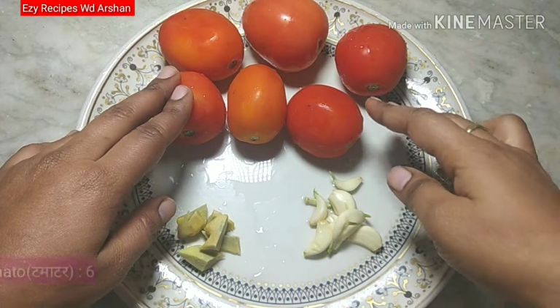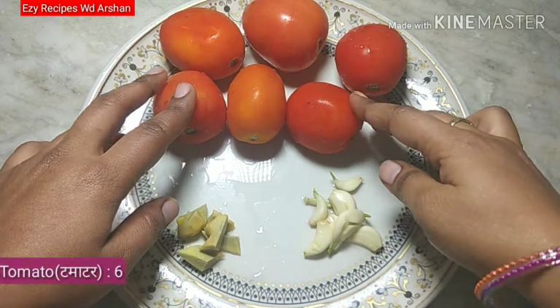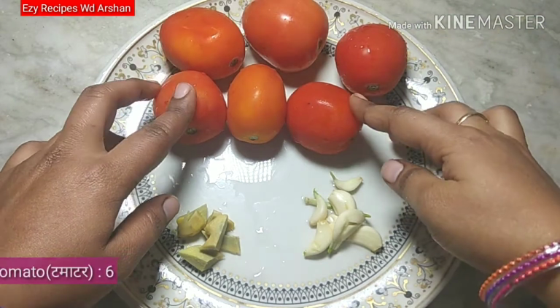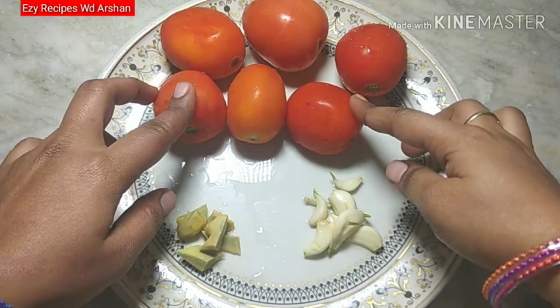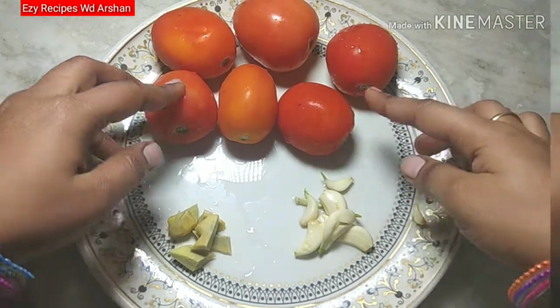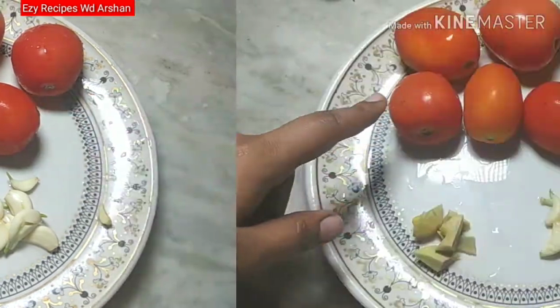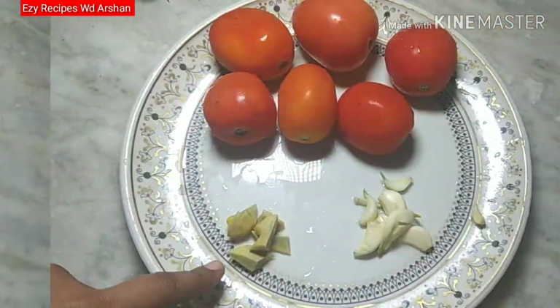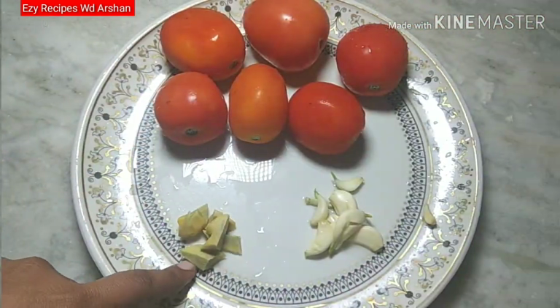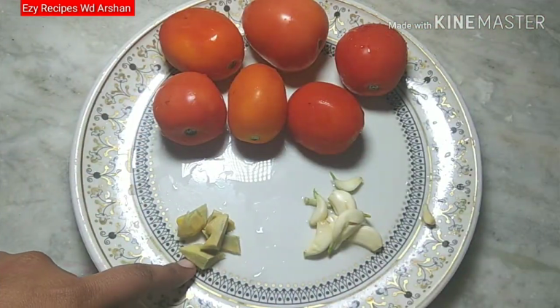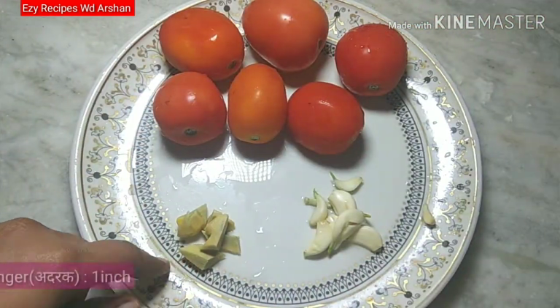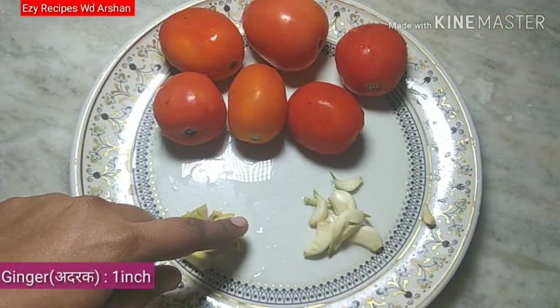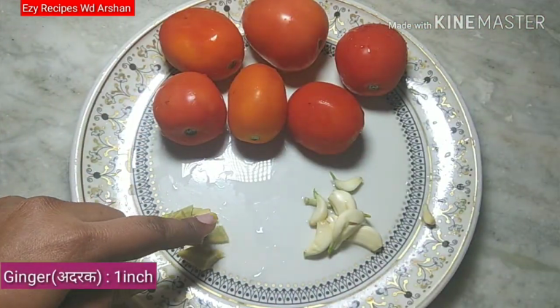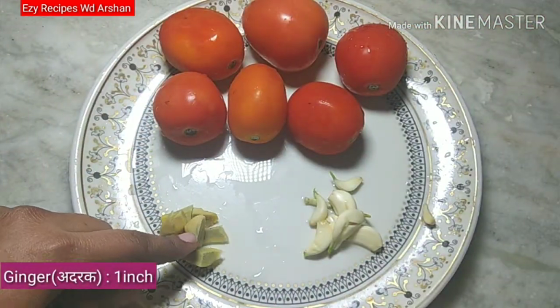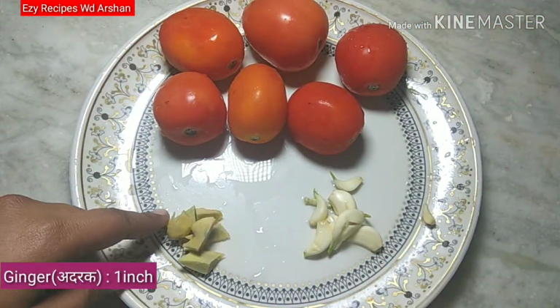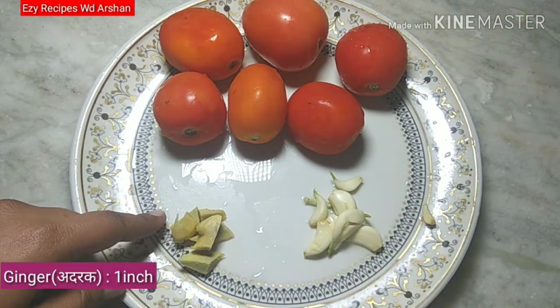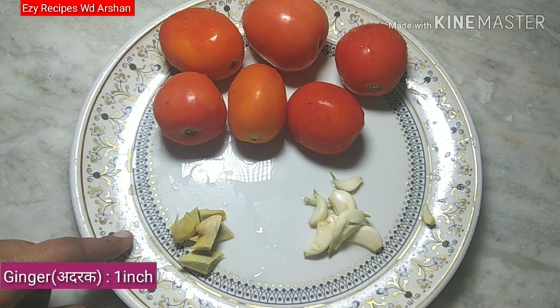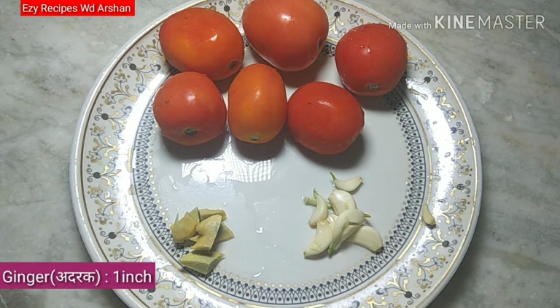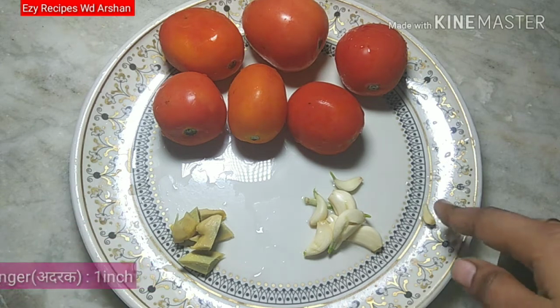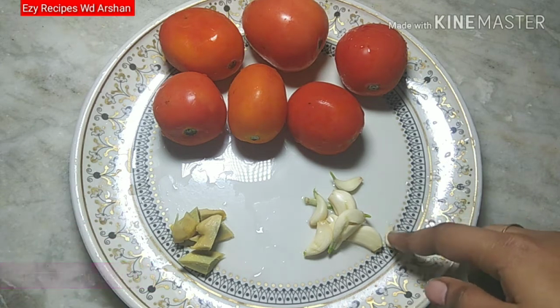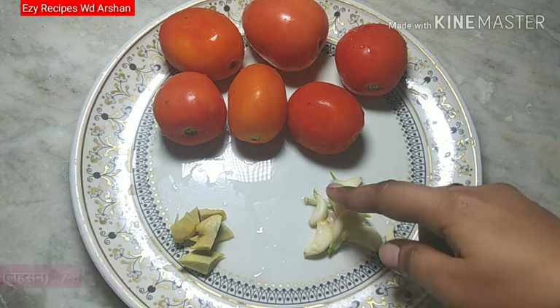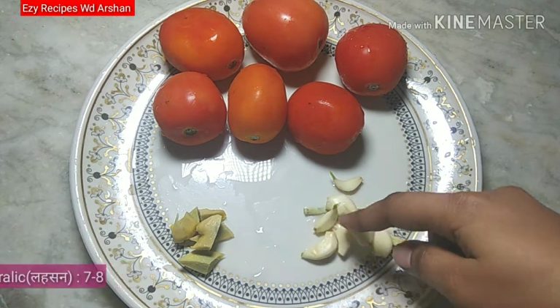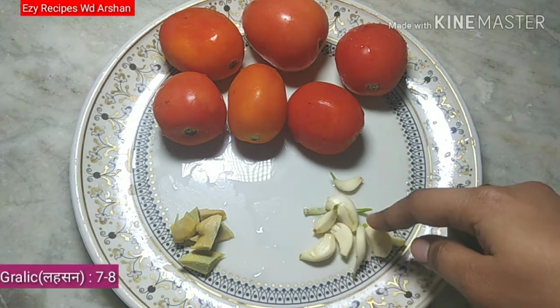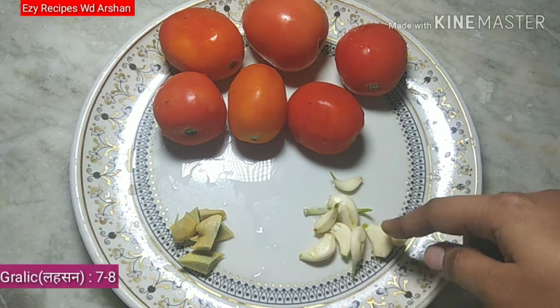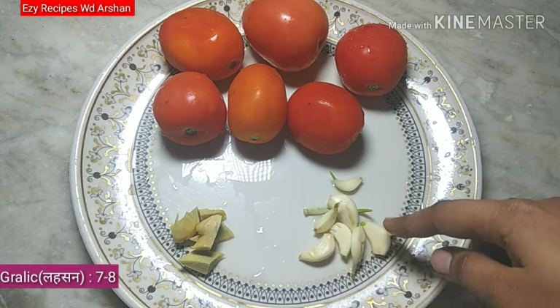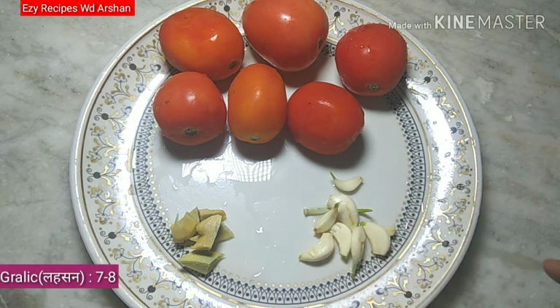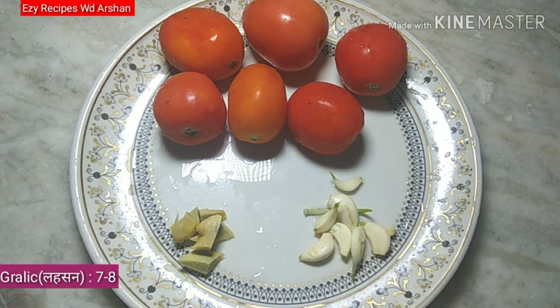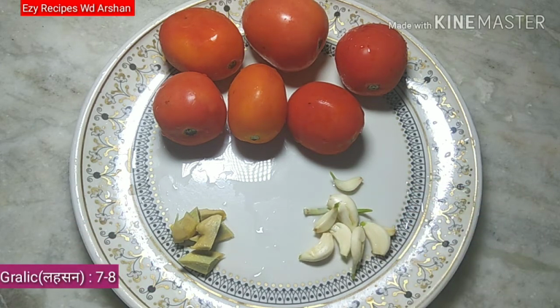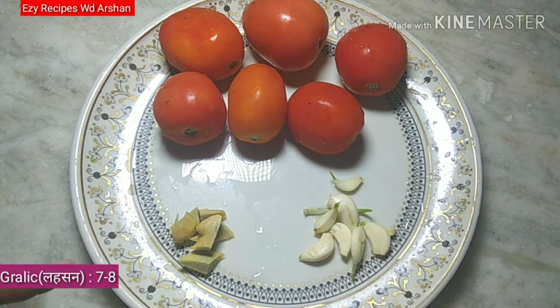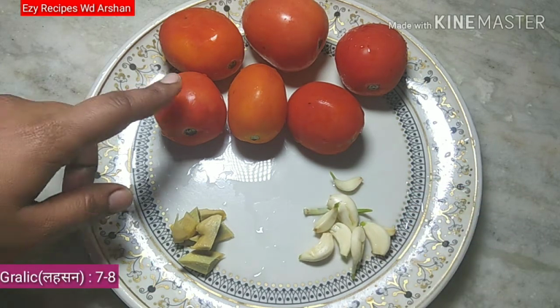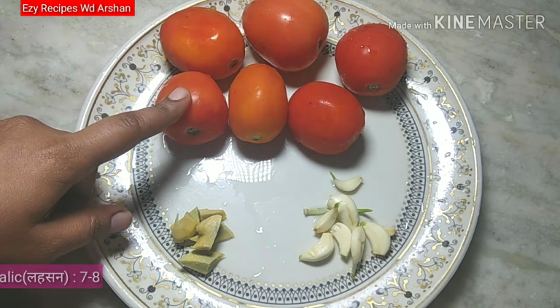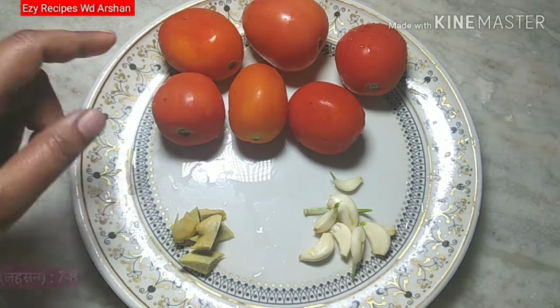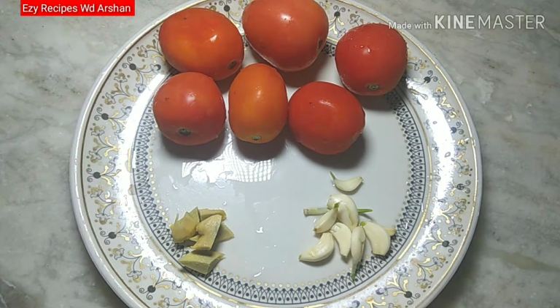I have 6 medium size tomatoes here. I have cut a piece of tomato, about 1 inch. I am using all these. Let's add all these things in the jar and grind all these in the jar.